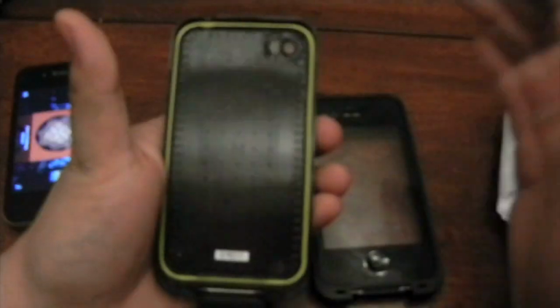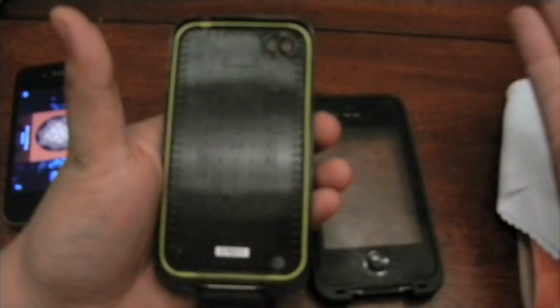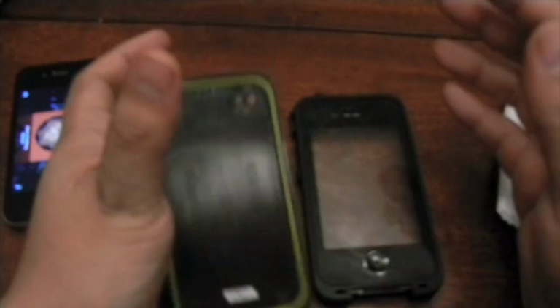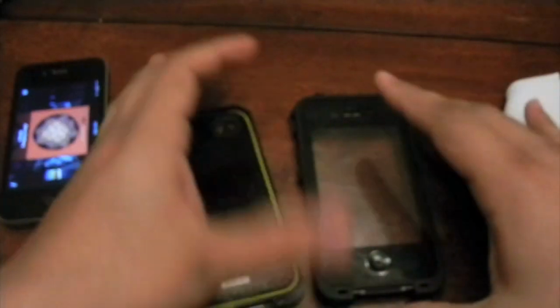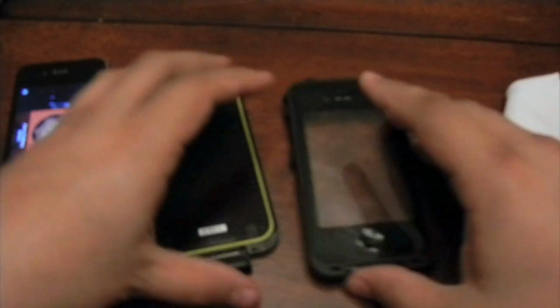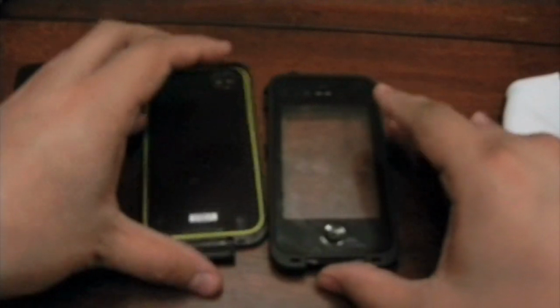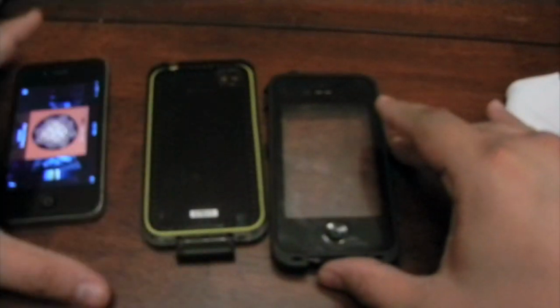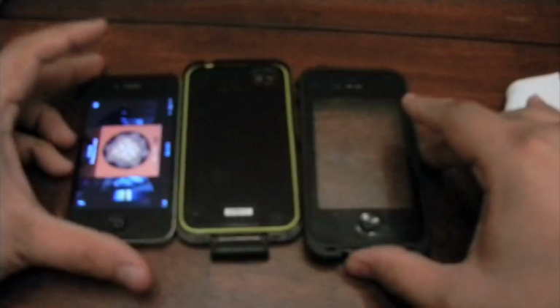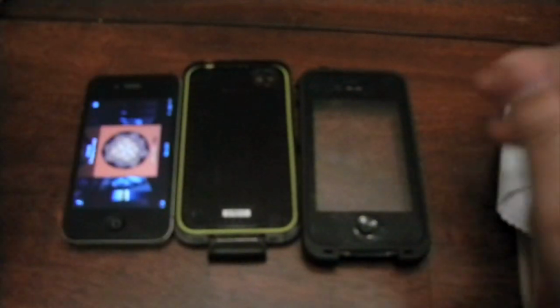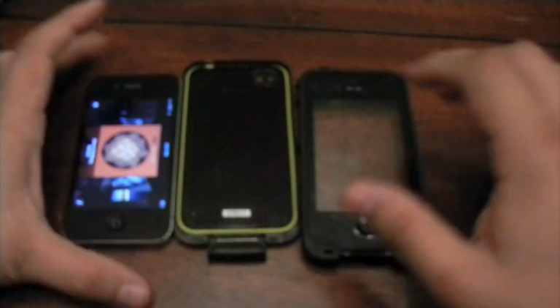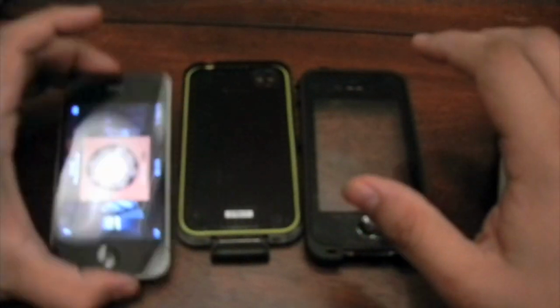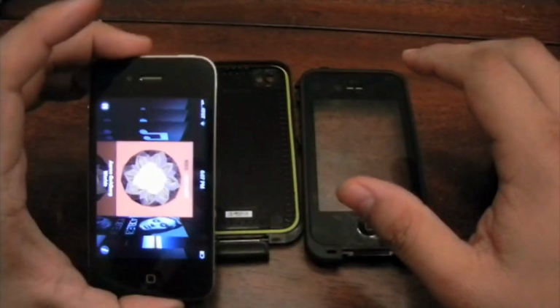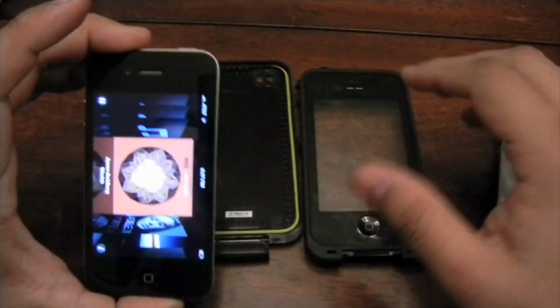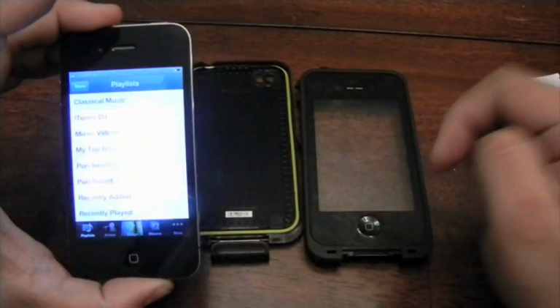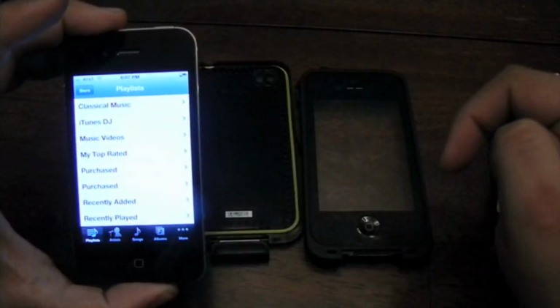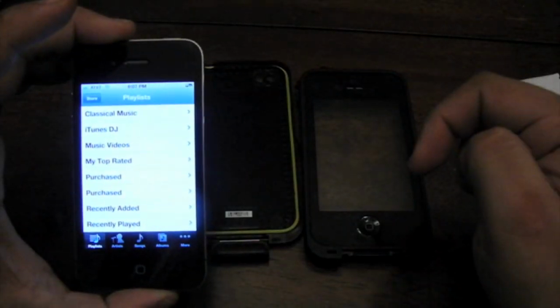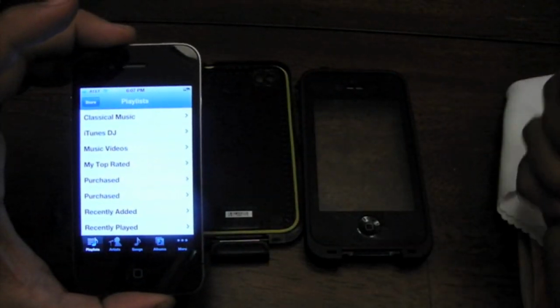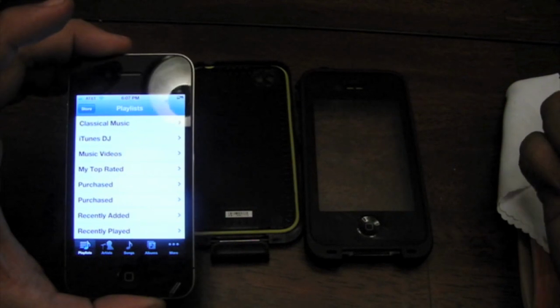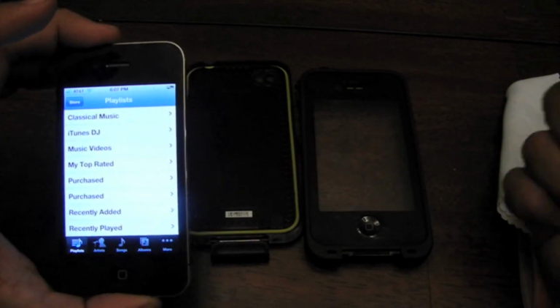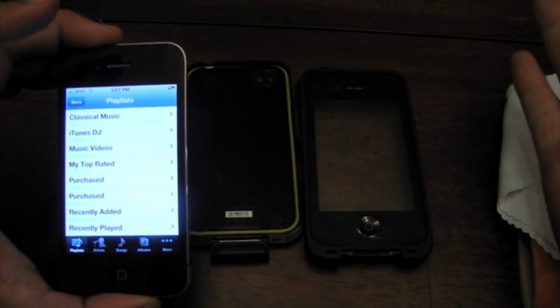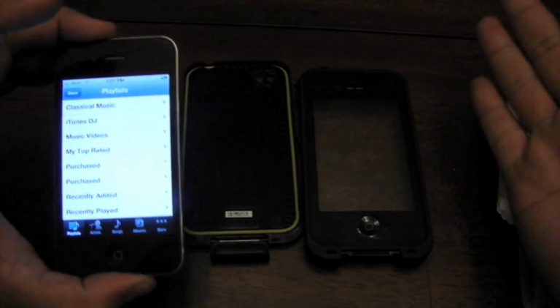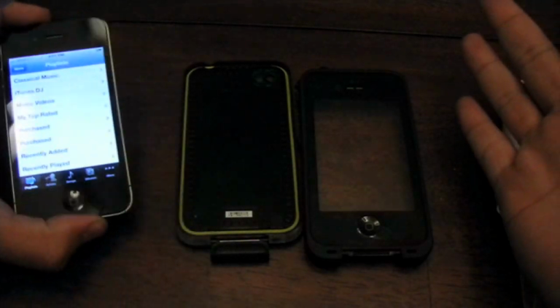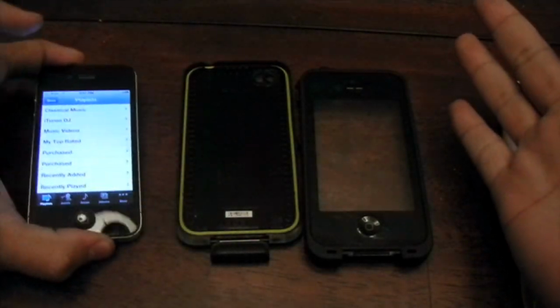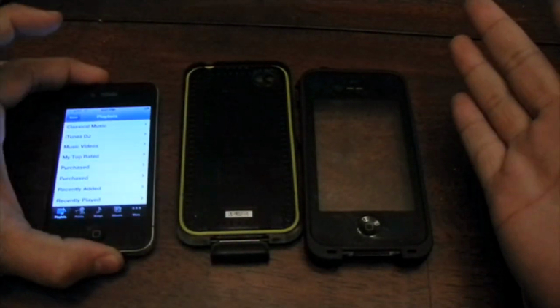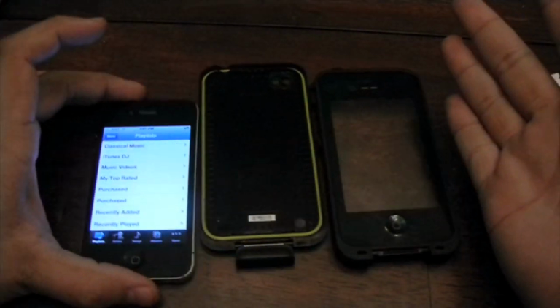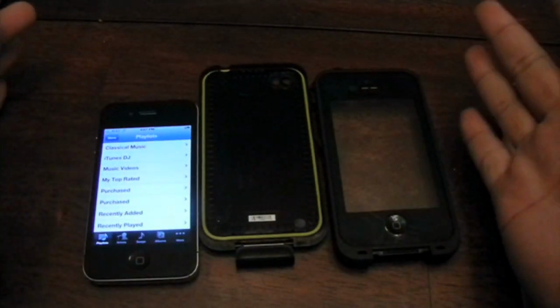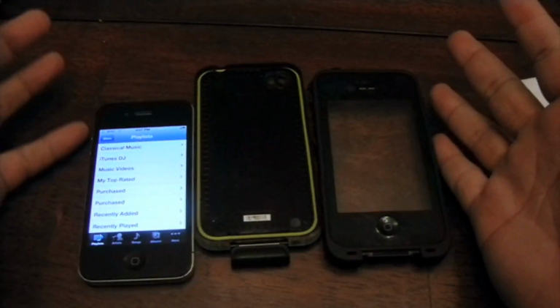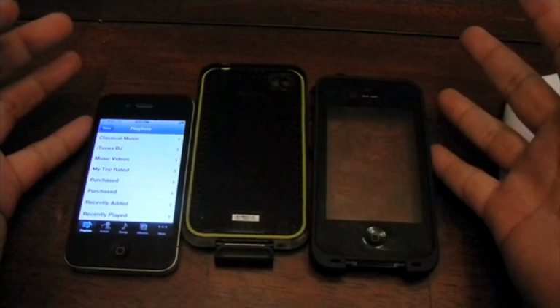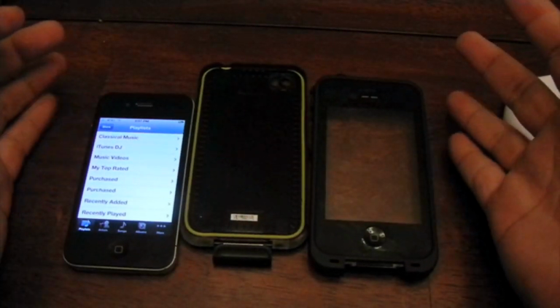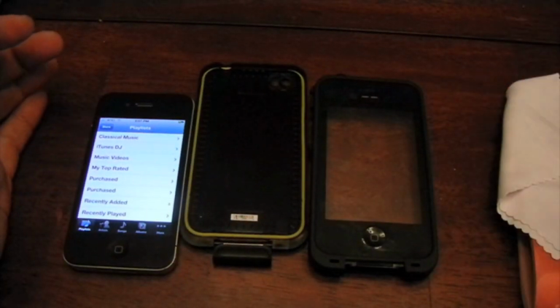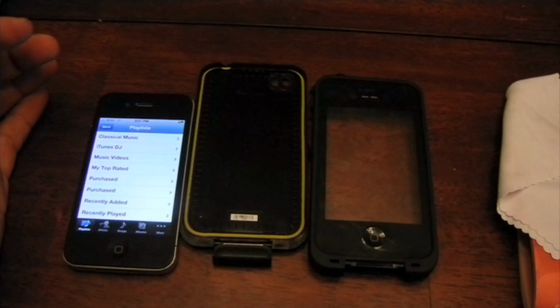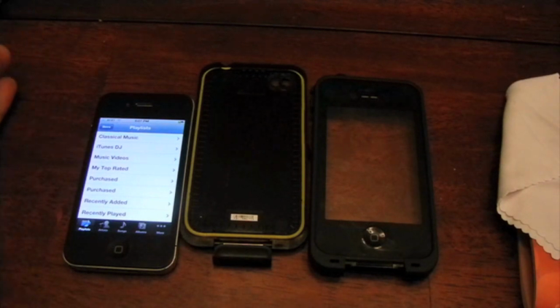This is Raul bringing you a tutorial on how to install the Lifeproof case for the iPhone 4 and iPhone 4s. I hope you enjoyed this and it helped you out. Good luck in your case and accessory hunting, and I will see you in my next video.